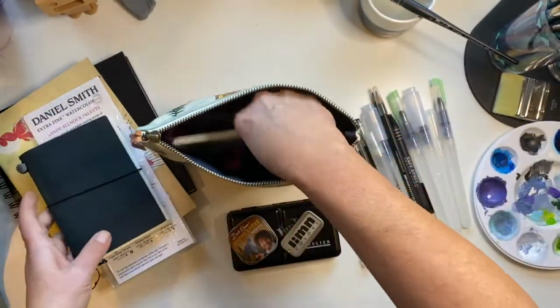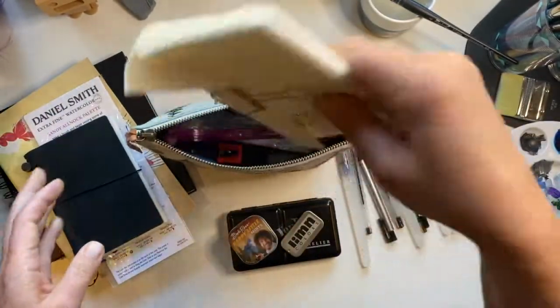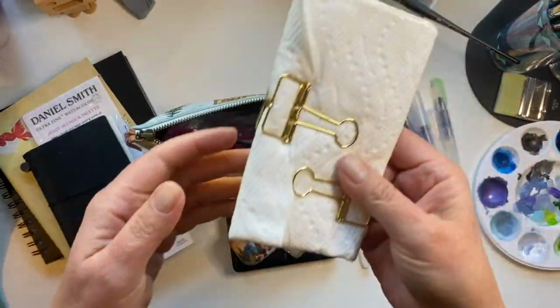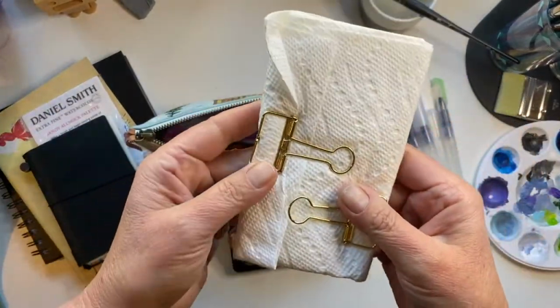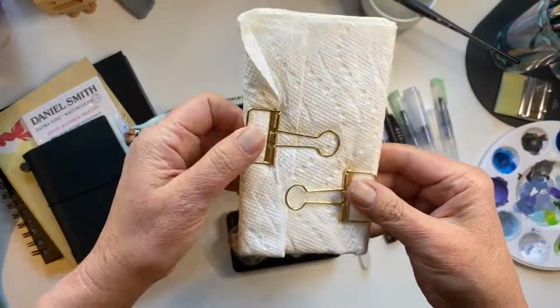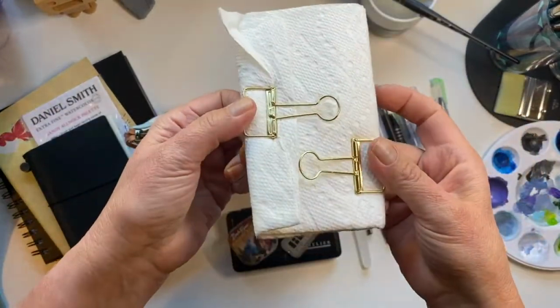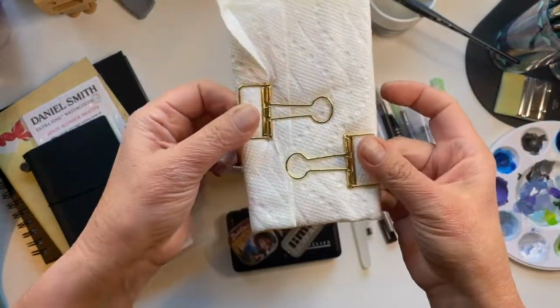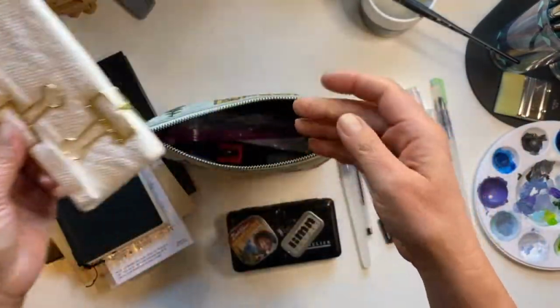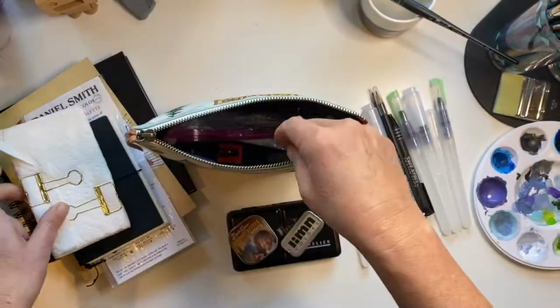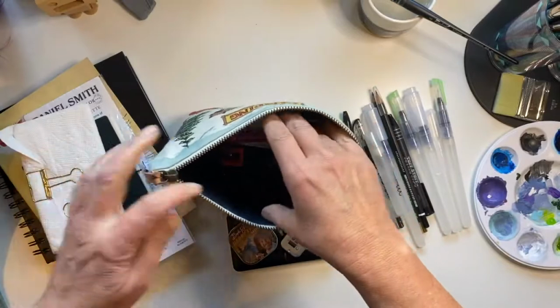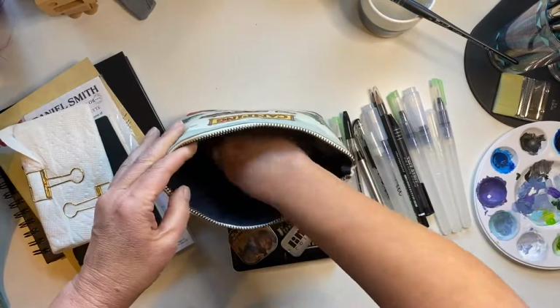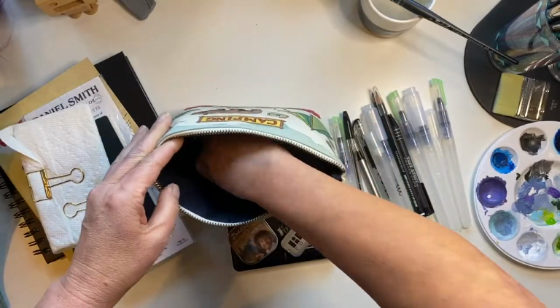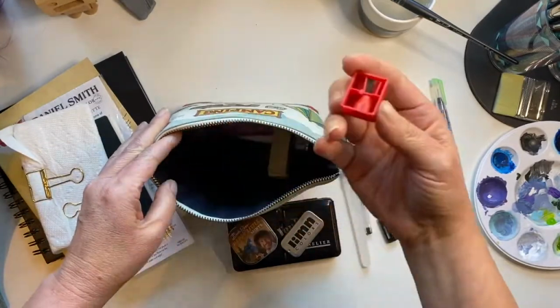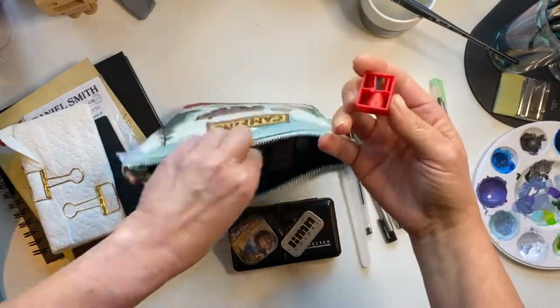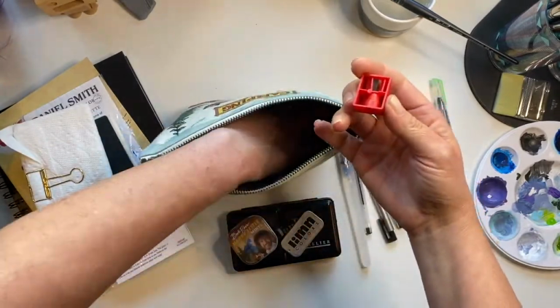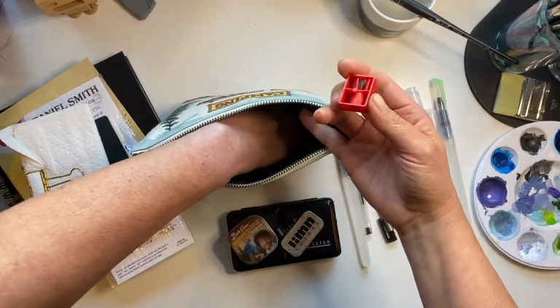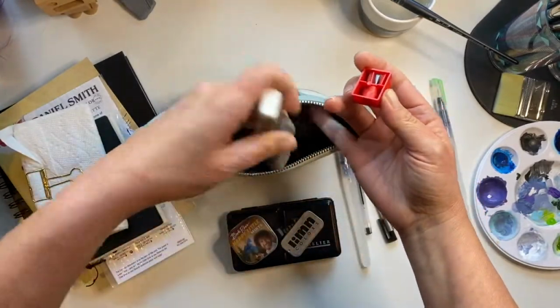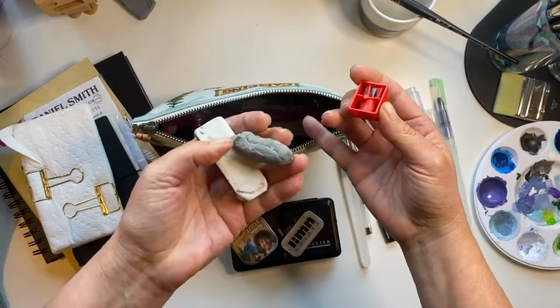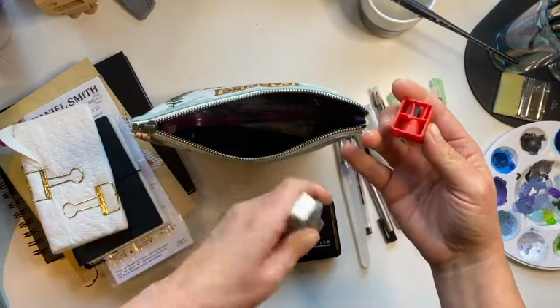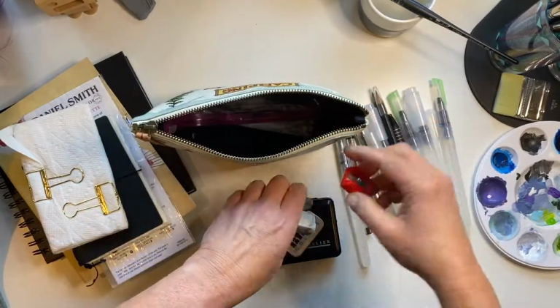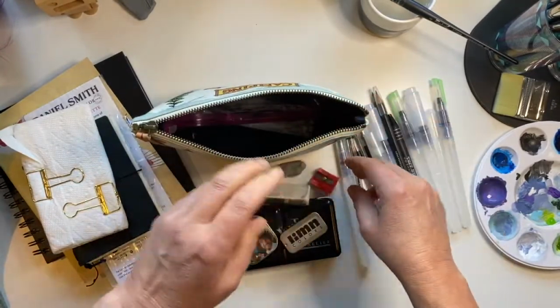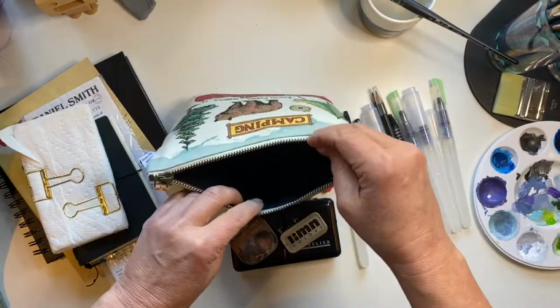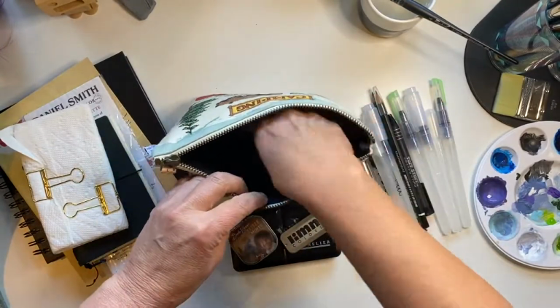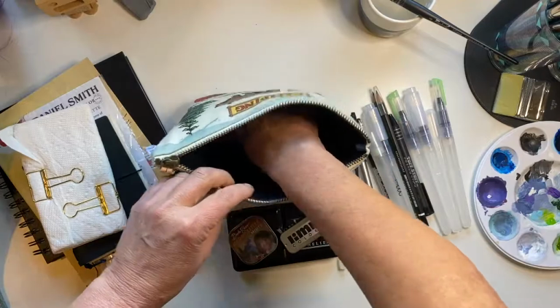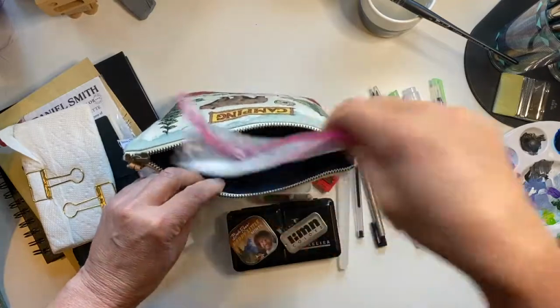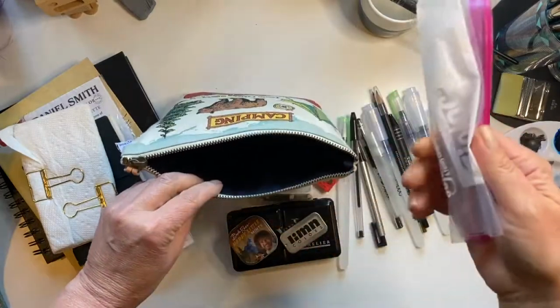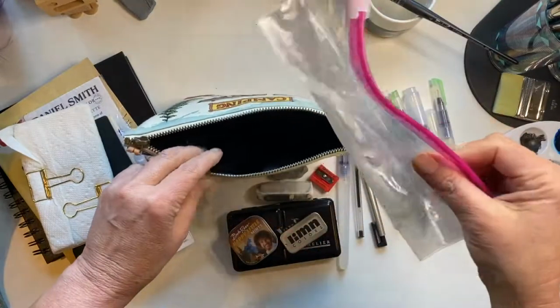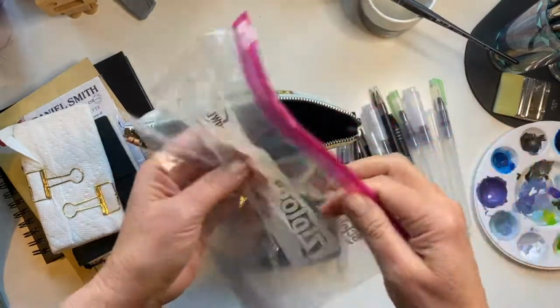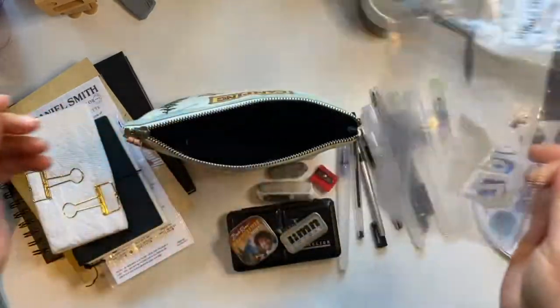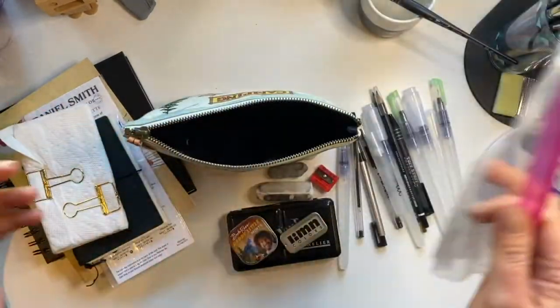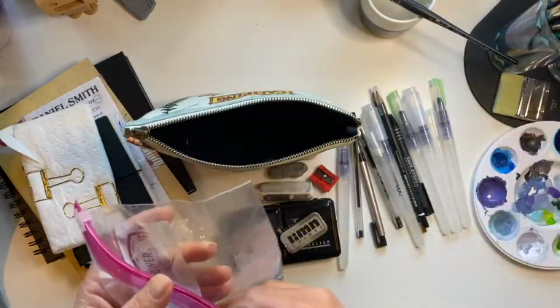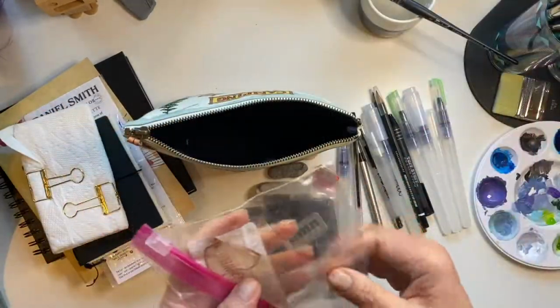Of course I have a couple of paper towels and some clips, a sharpener, a couple of erasers, and a plastic bag for any wet items.